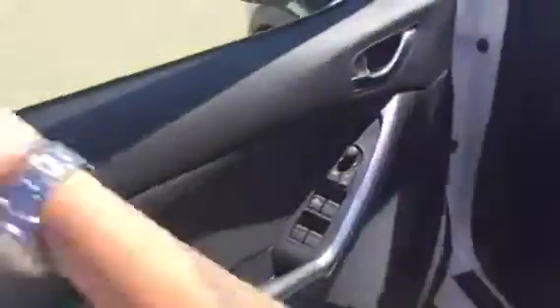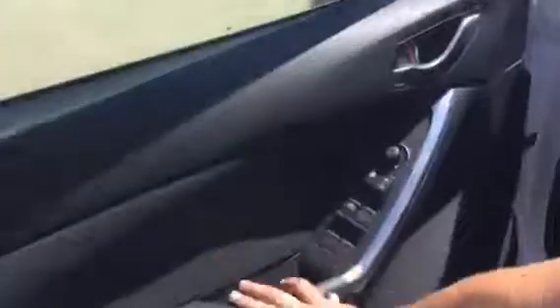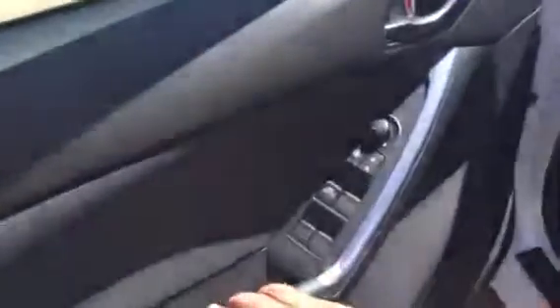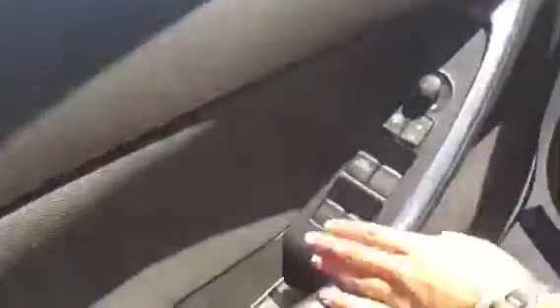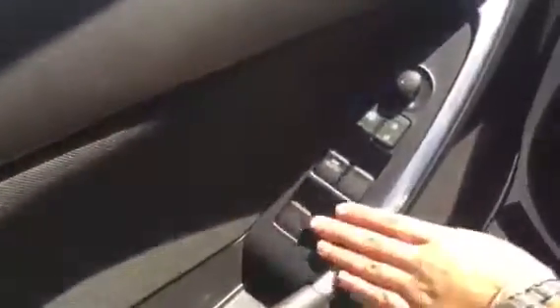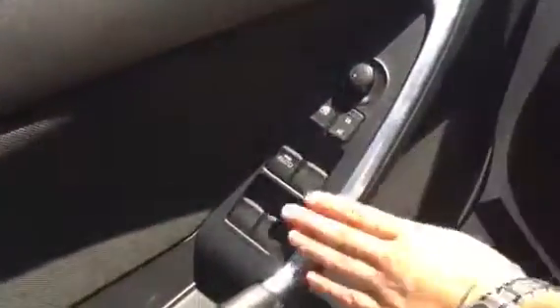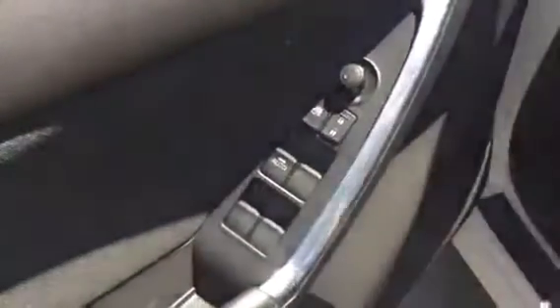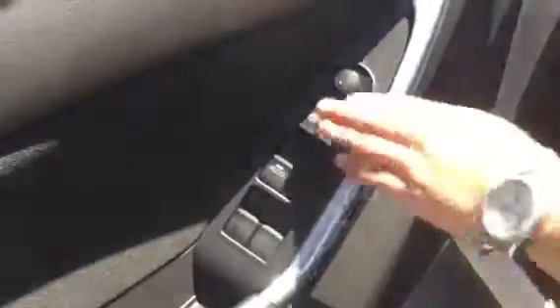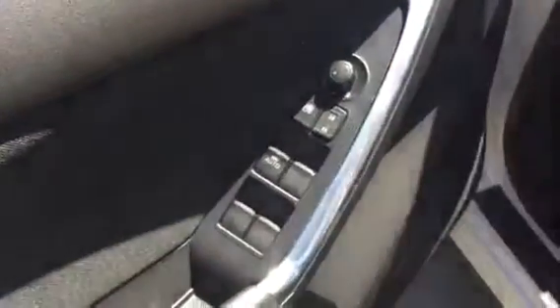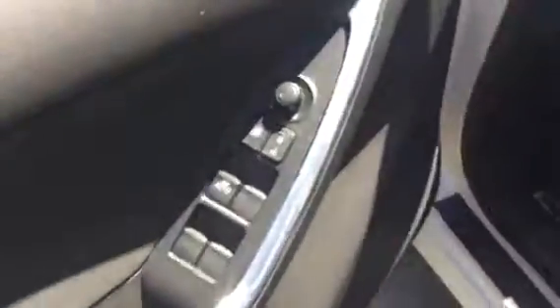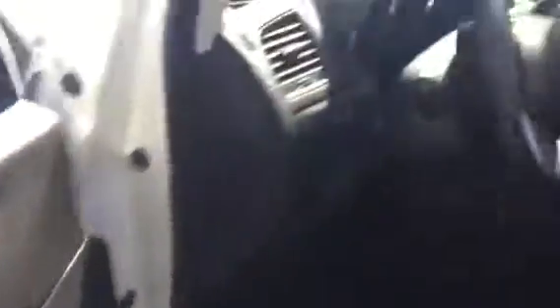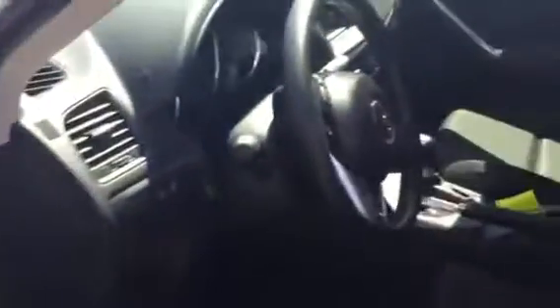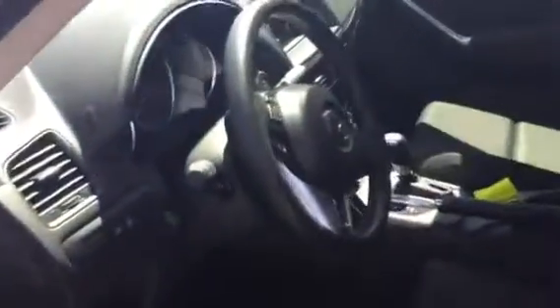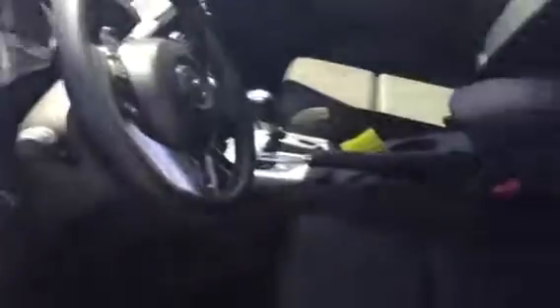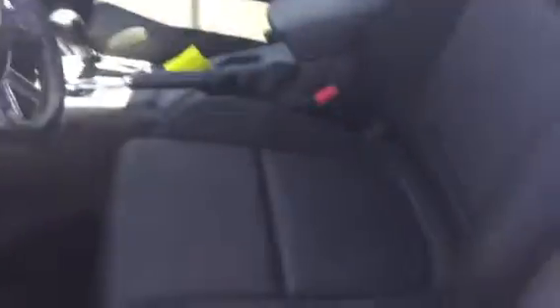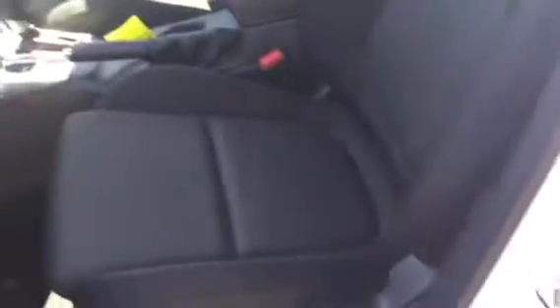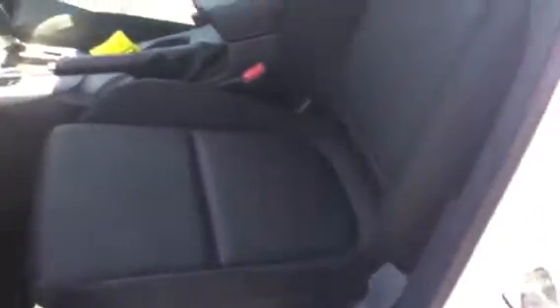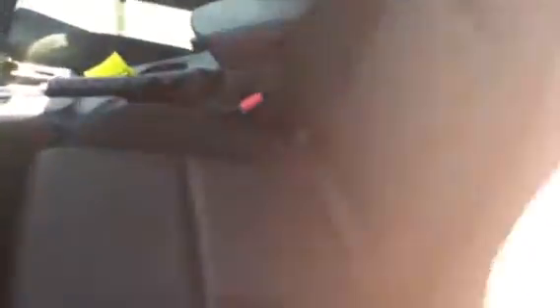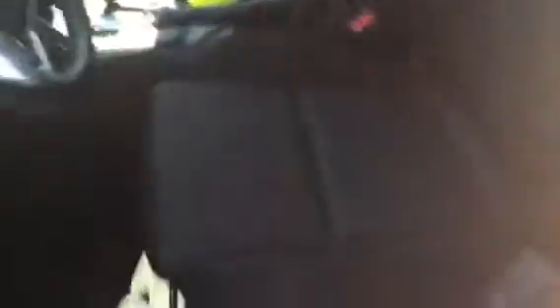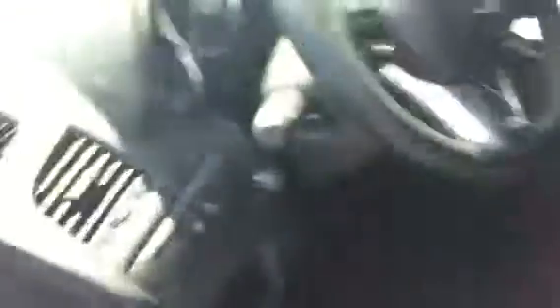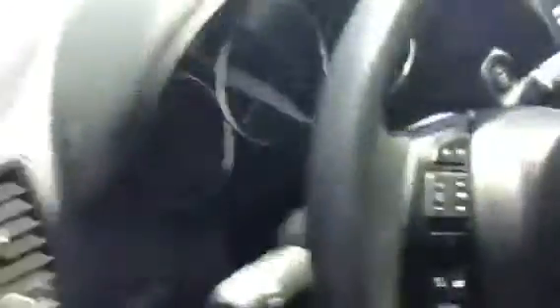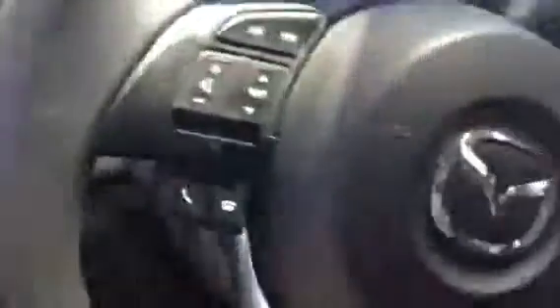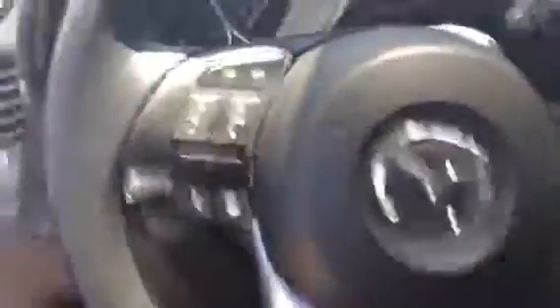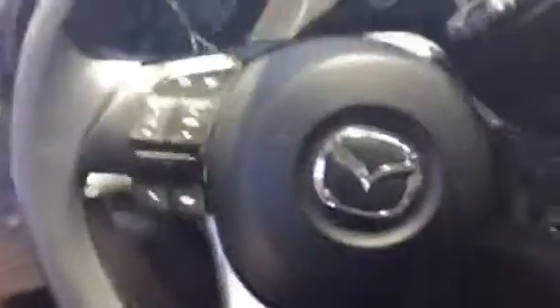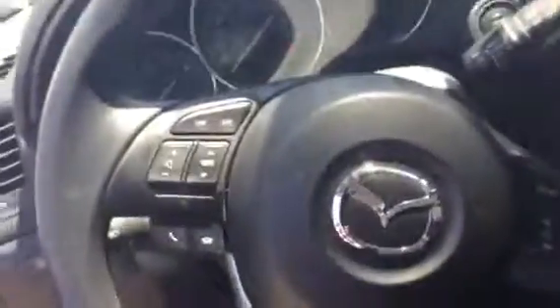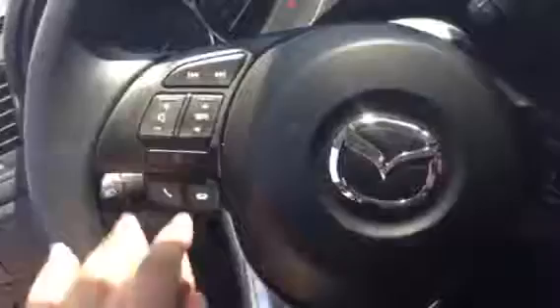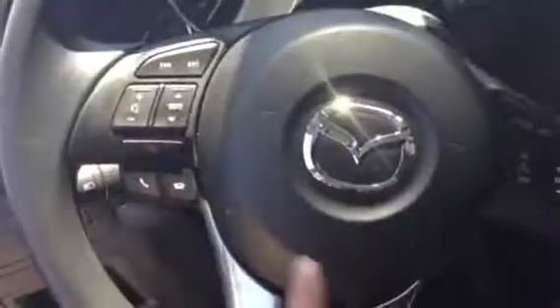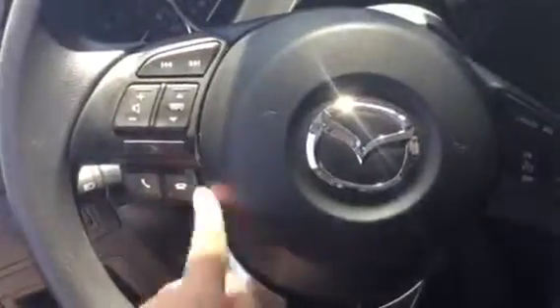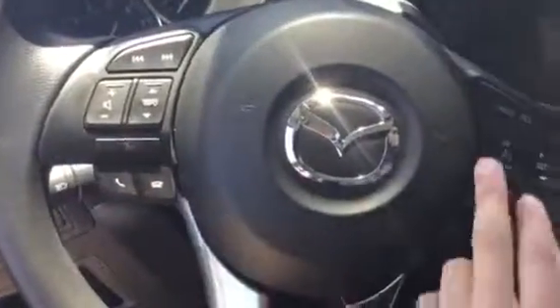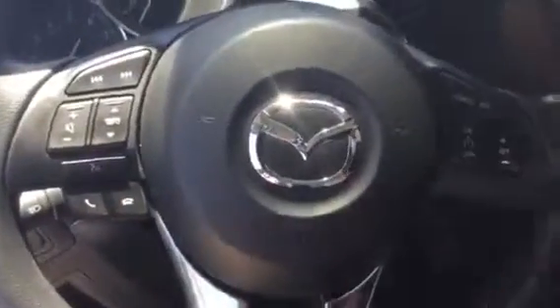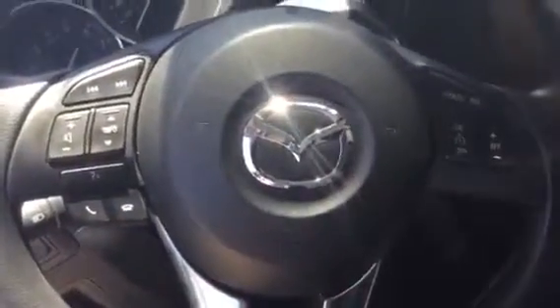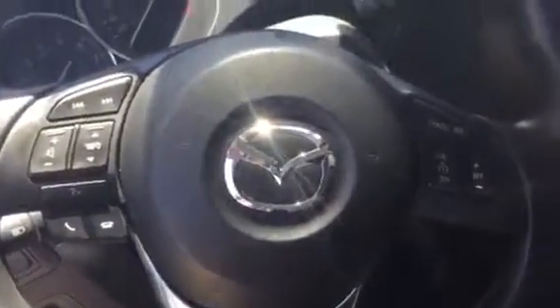On the door you do have your basic power windows, power locks, and power mirrors with the comfortable cloth interior right there. And right on the driver's wheel you do have your volume, your Bluetooth, and your cruise control just over here.